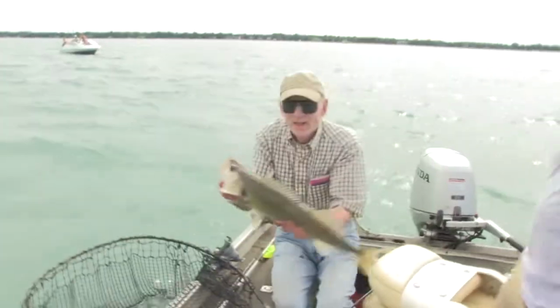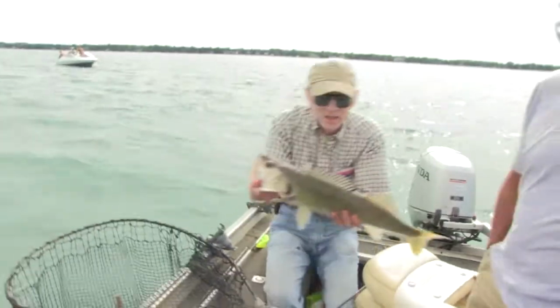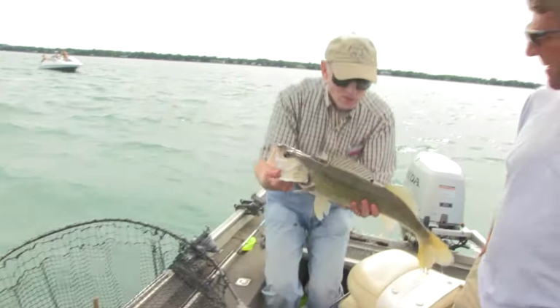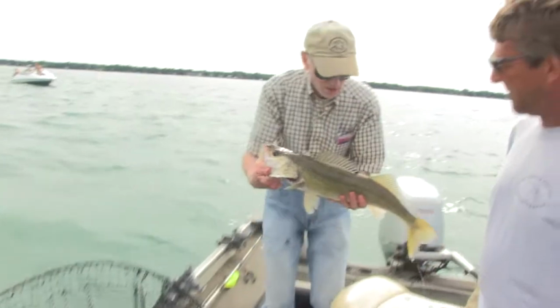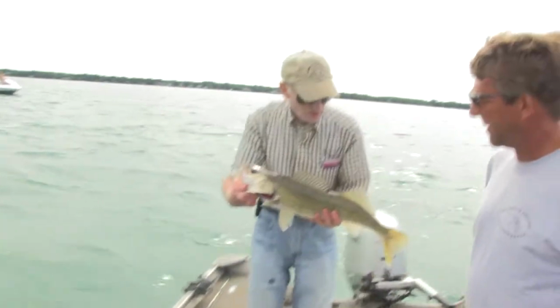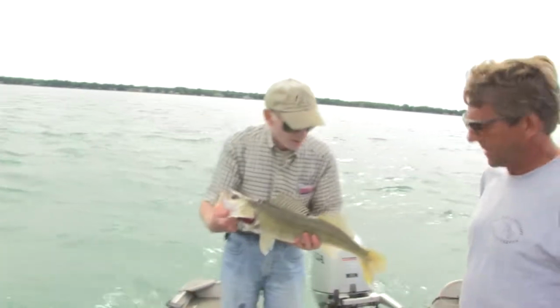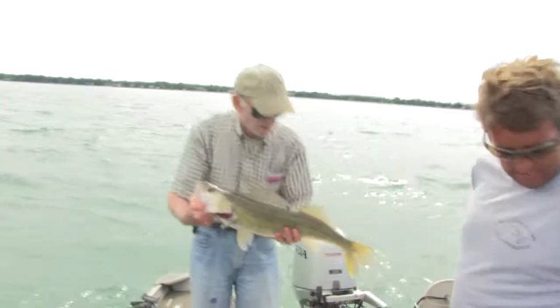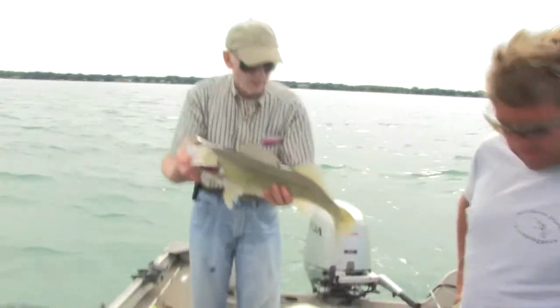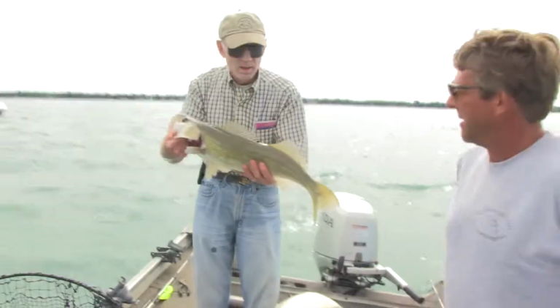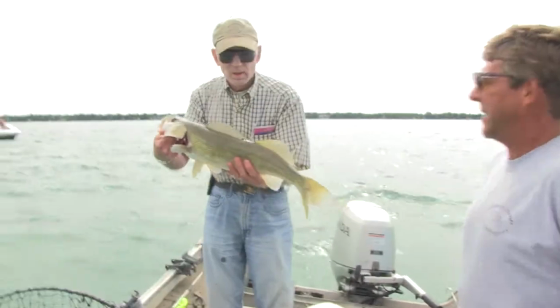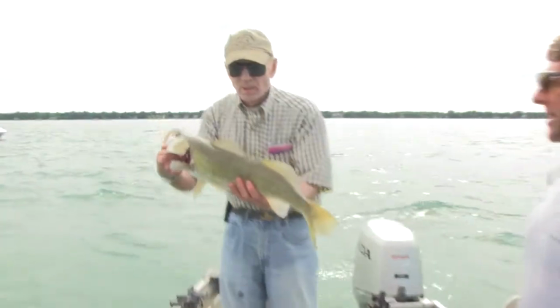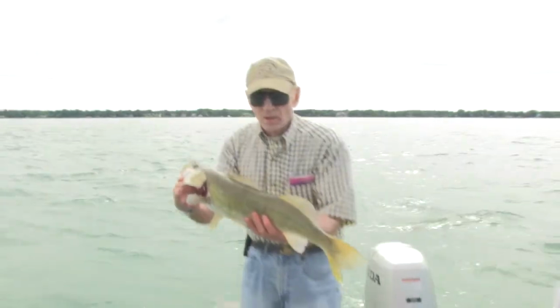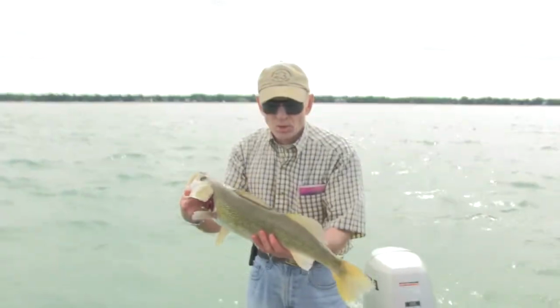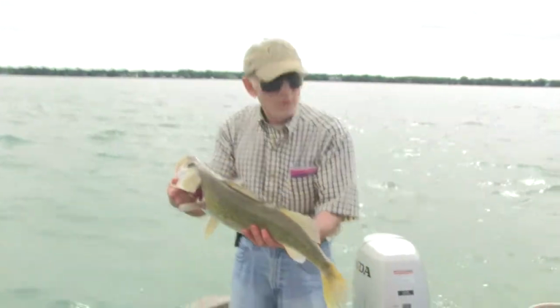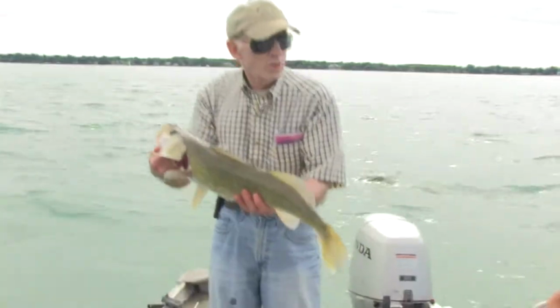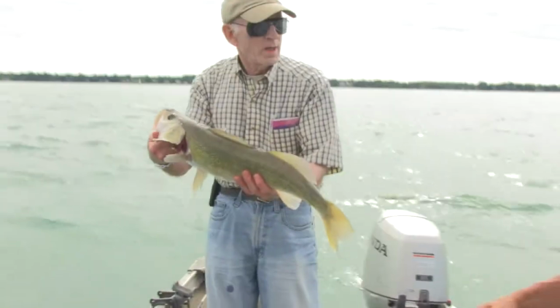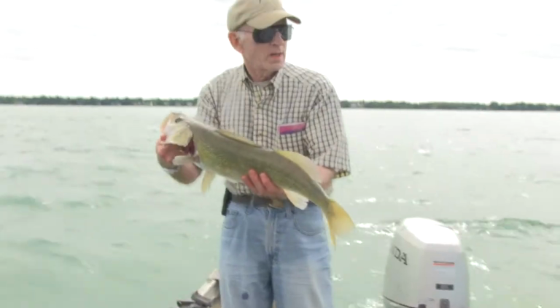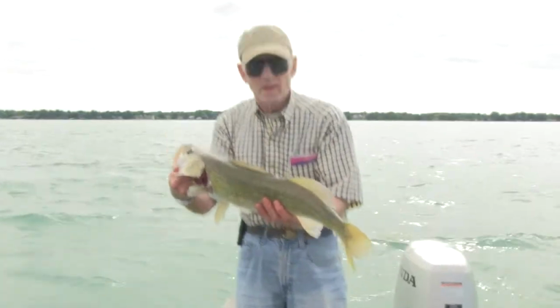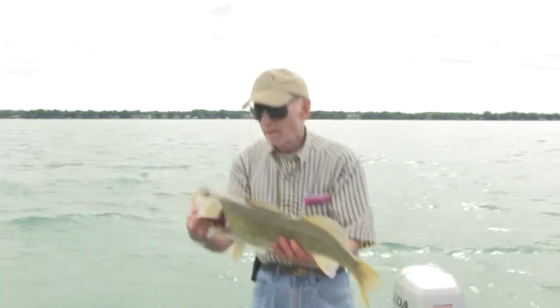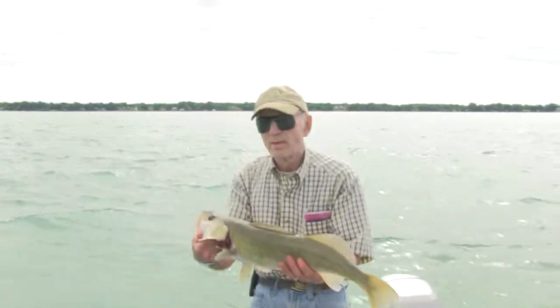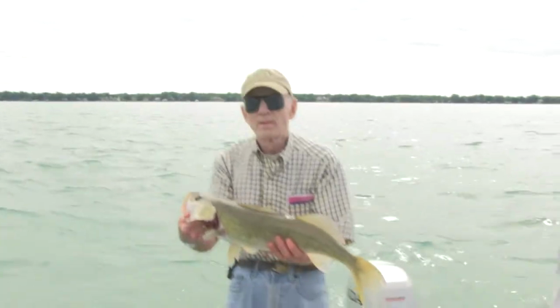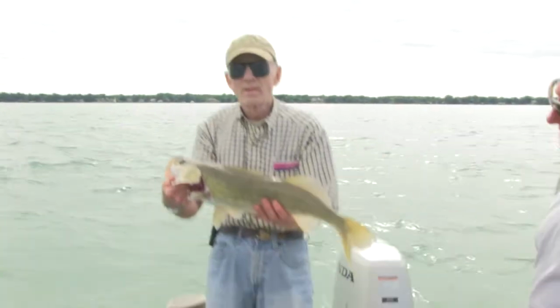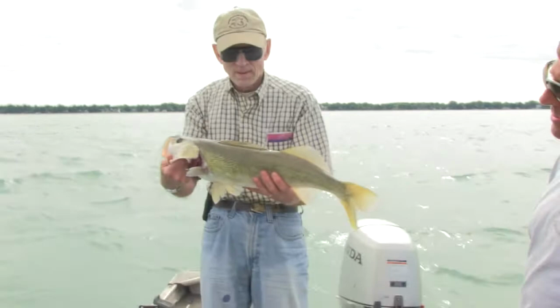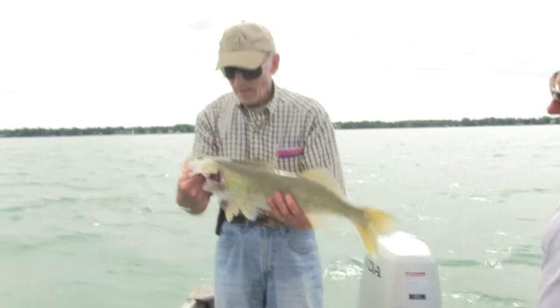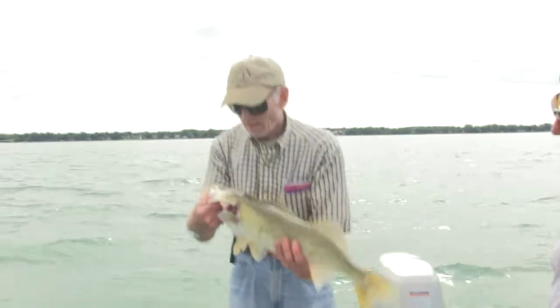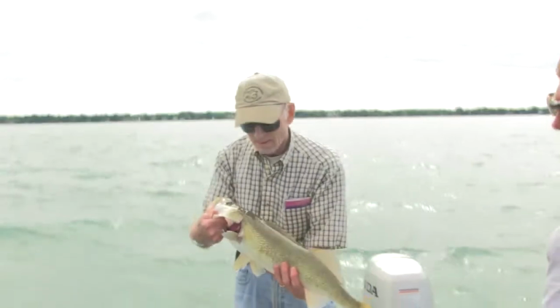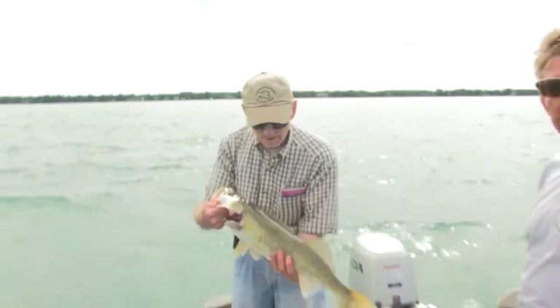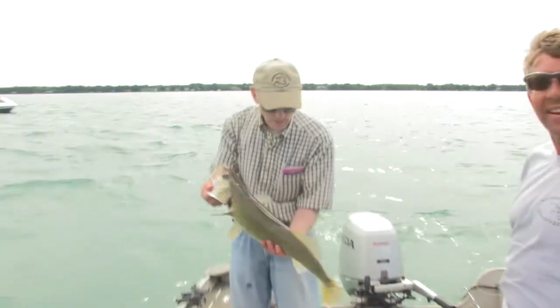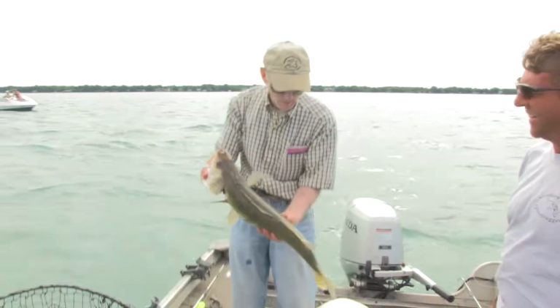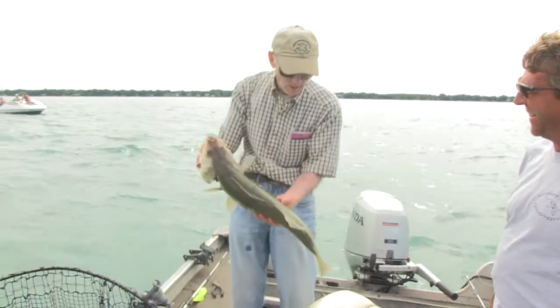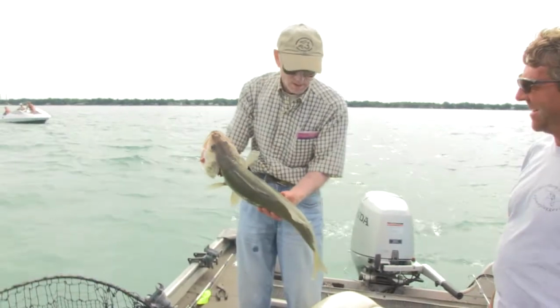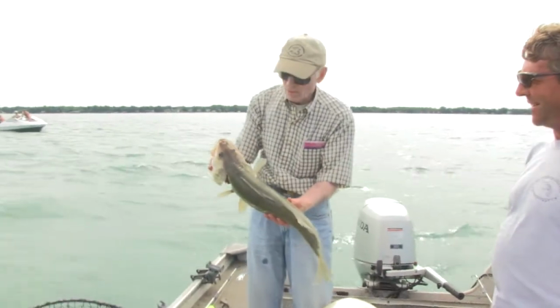That's a nice fish, about twenty-four to twenty-eight inches. That's a good one. Yeah, that makes some good eating.